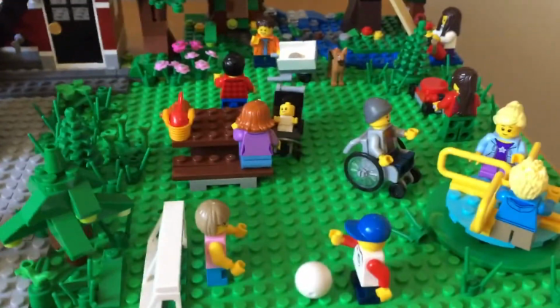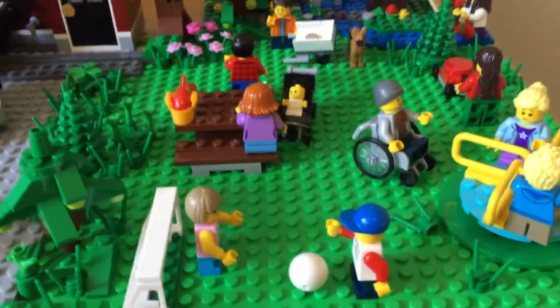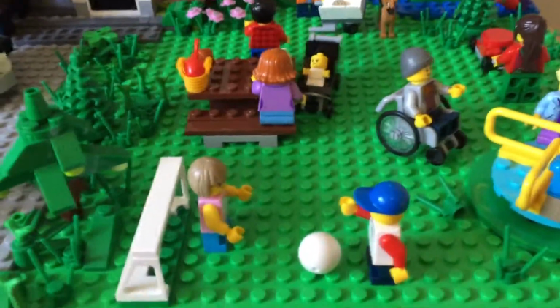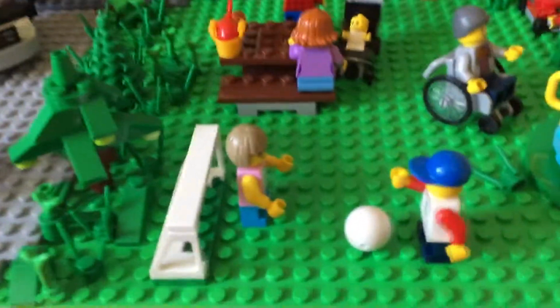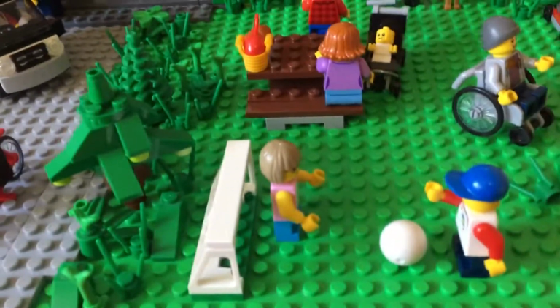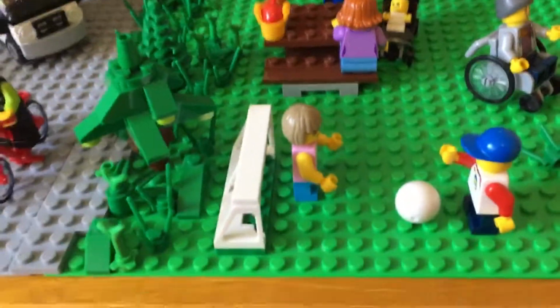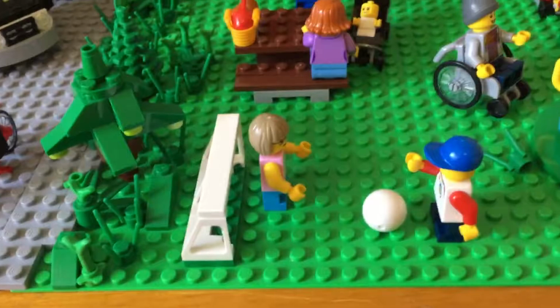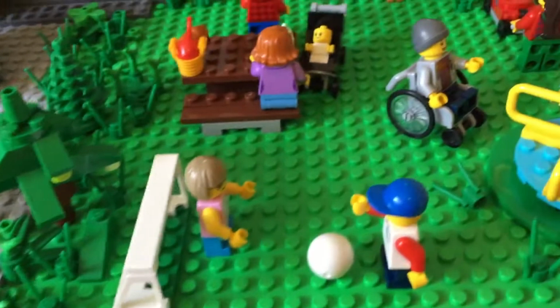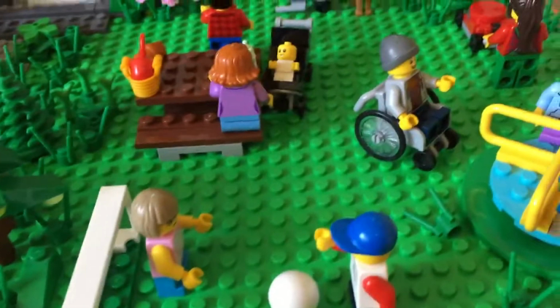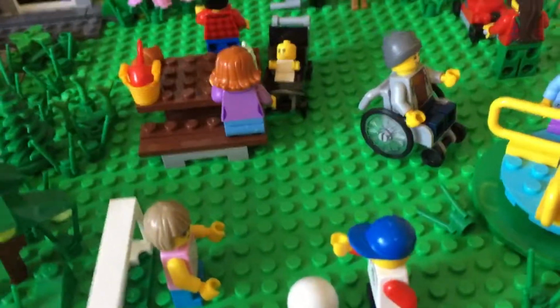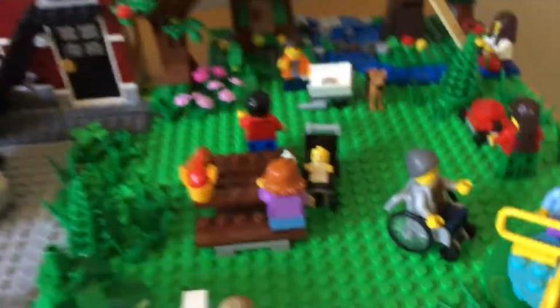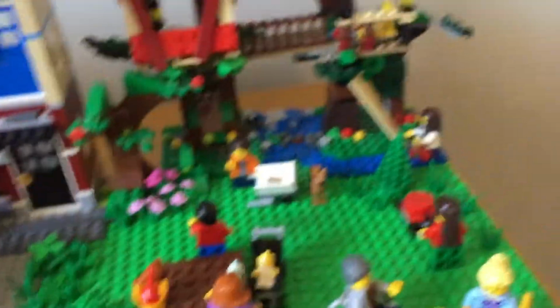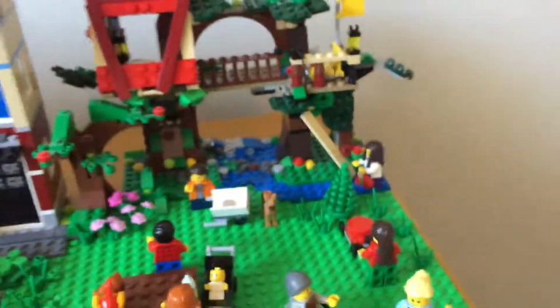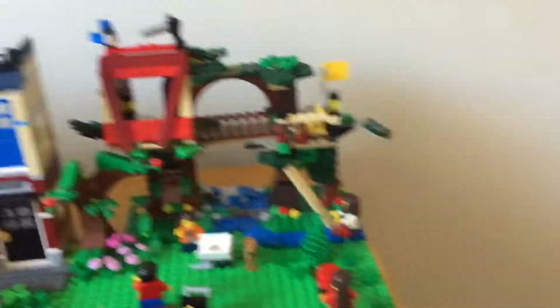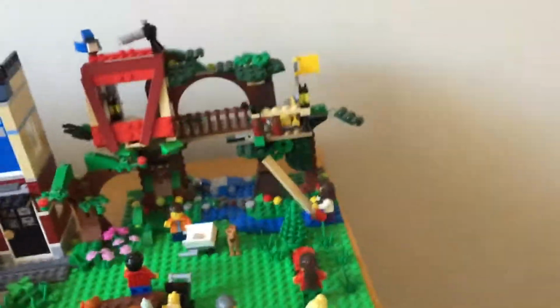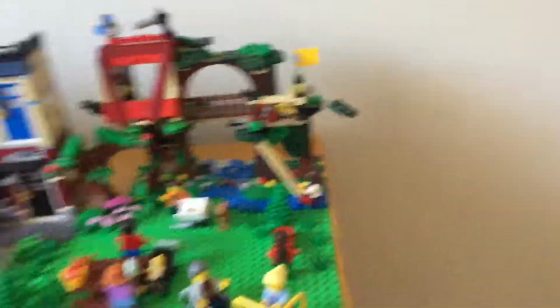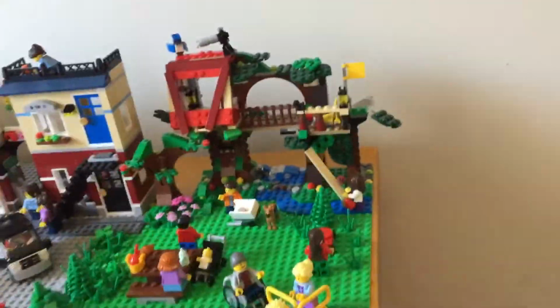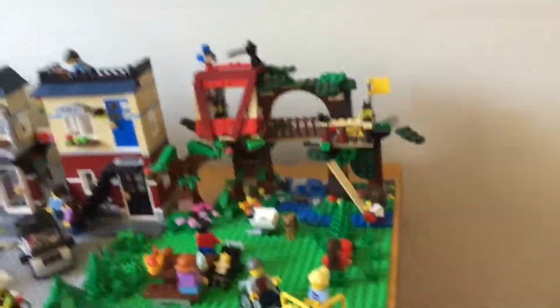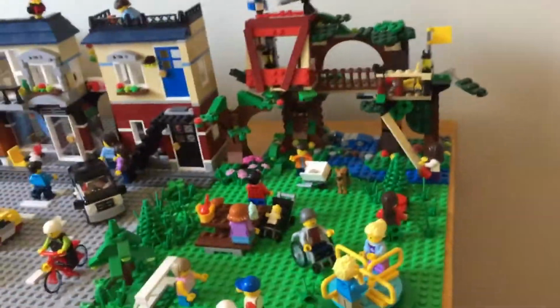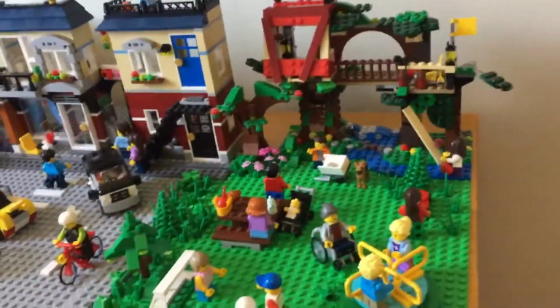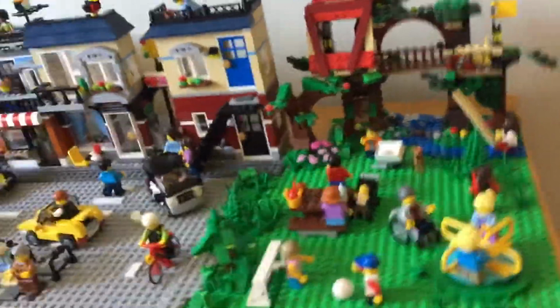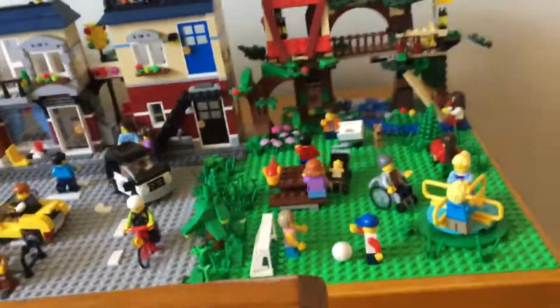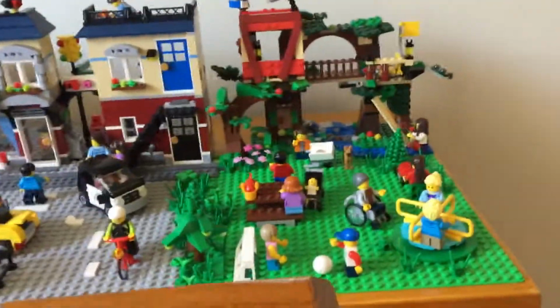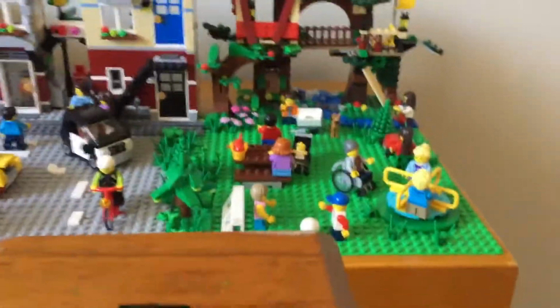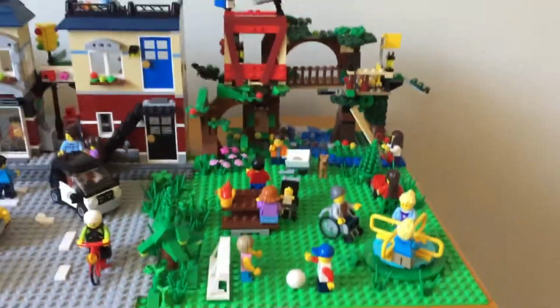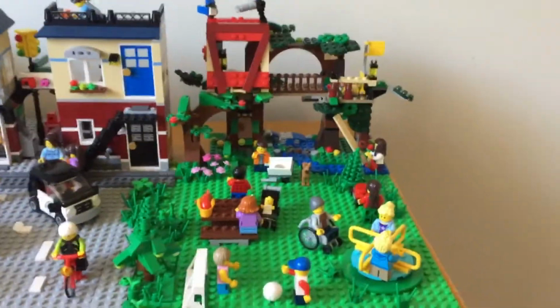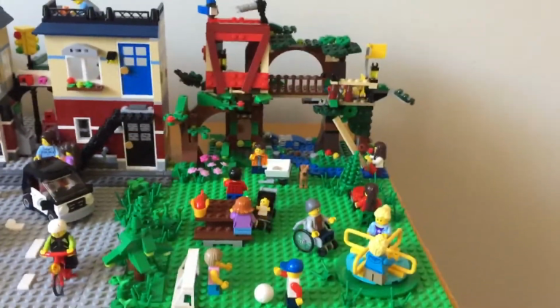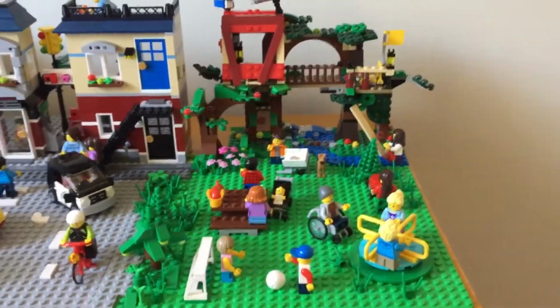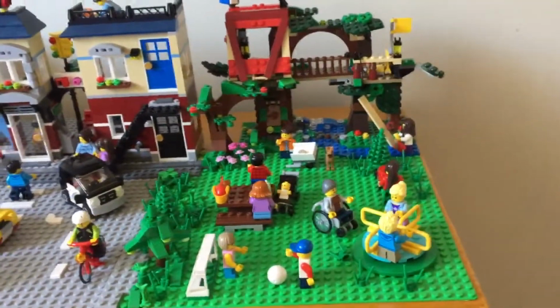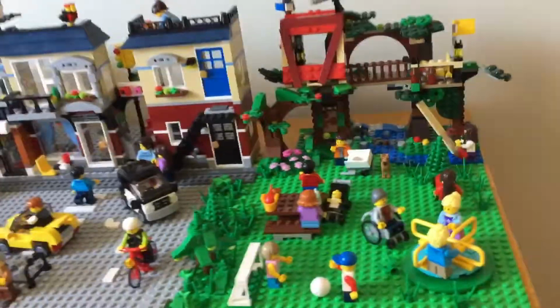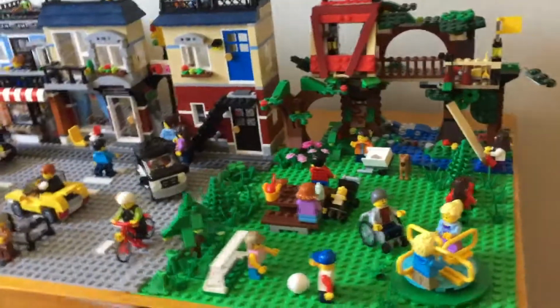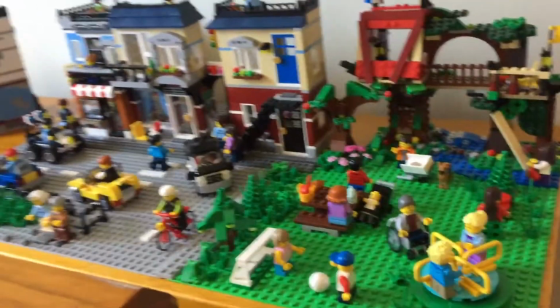Then some more trees here, even with a gardener who's mowing down the grass — you can see some unfinished grass around her. There's also a random minifig from that set as well as a dog at the front of the park.